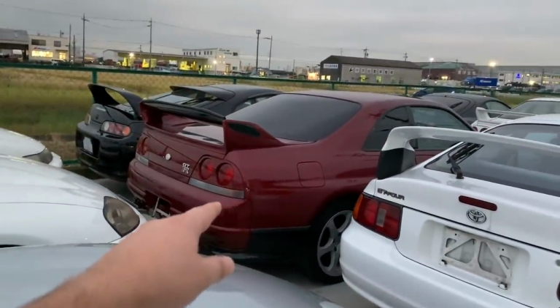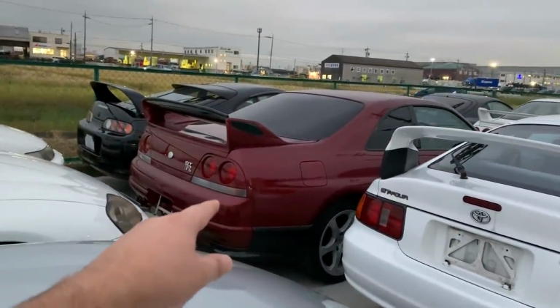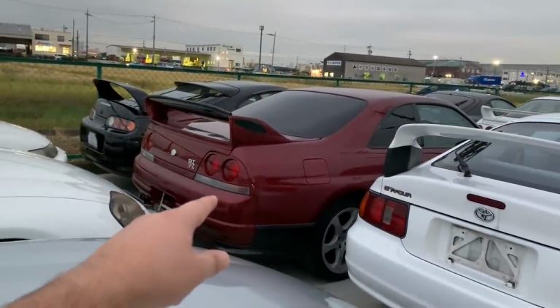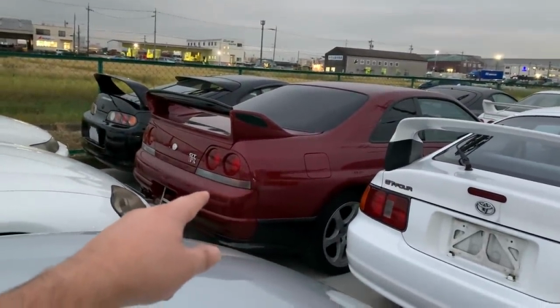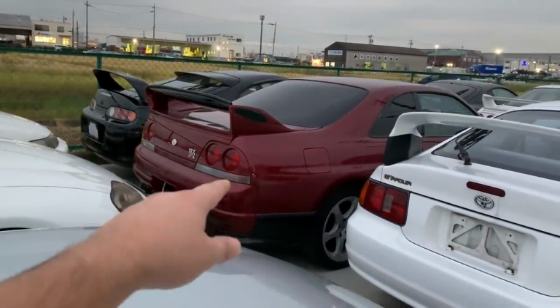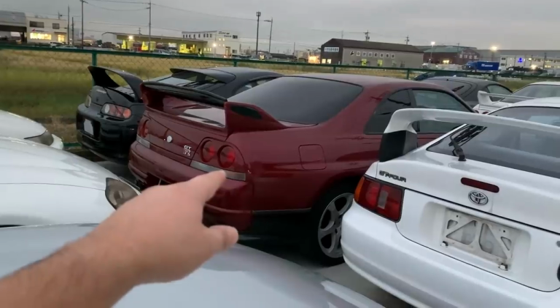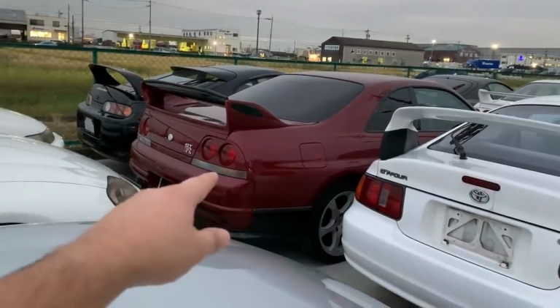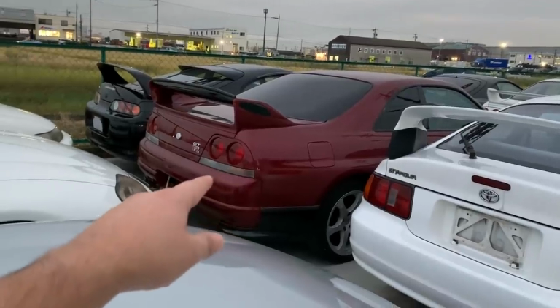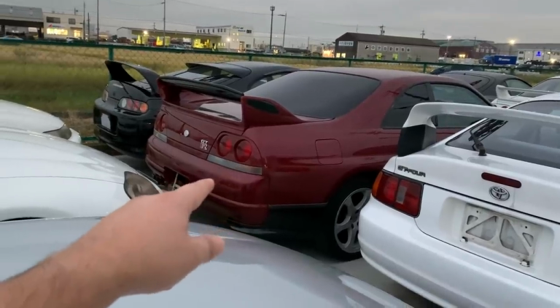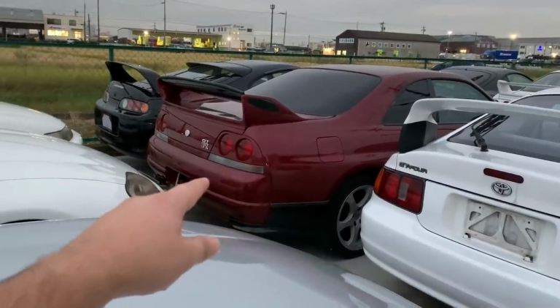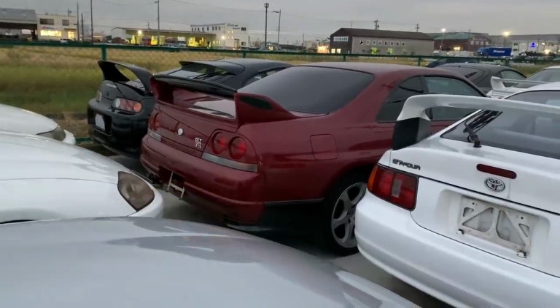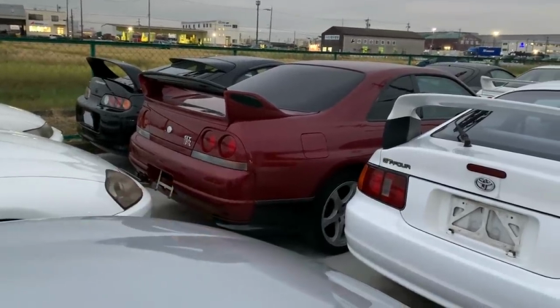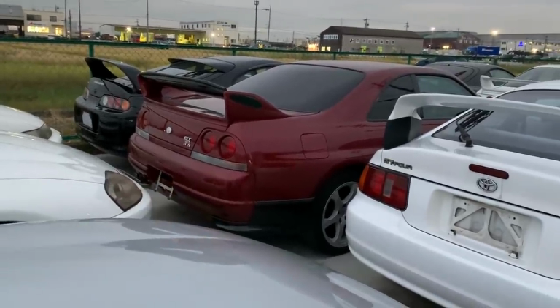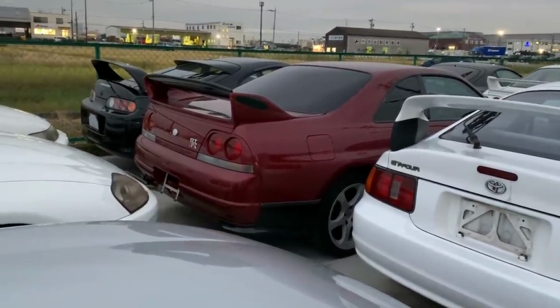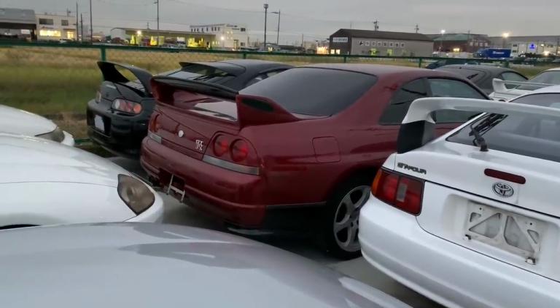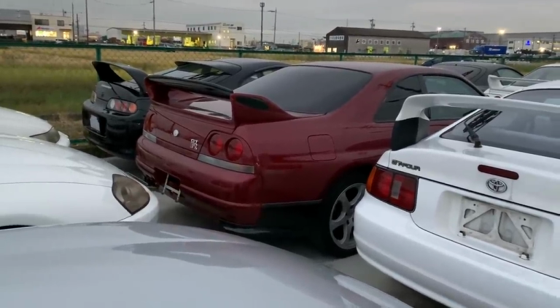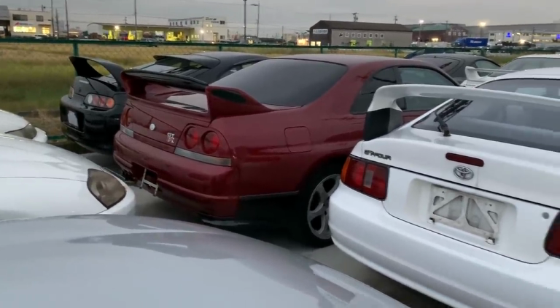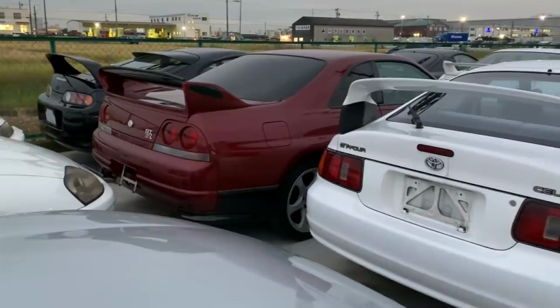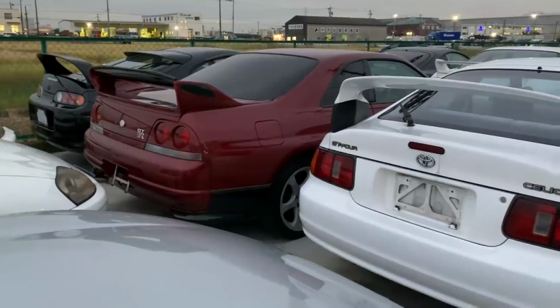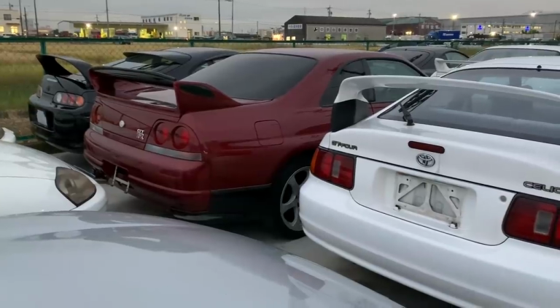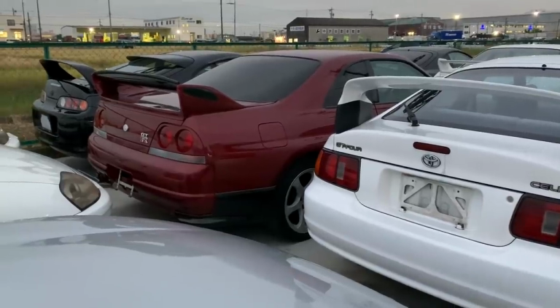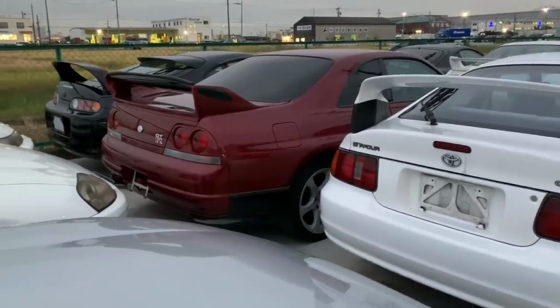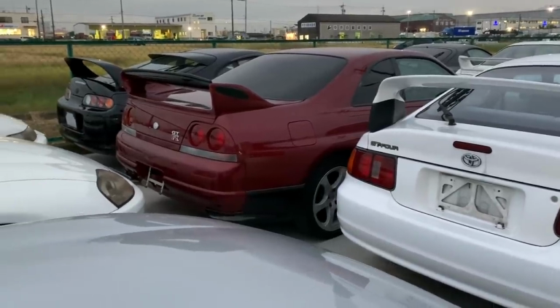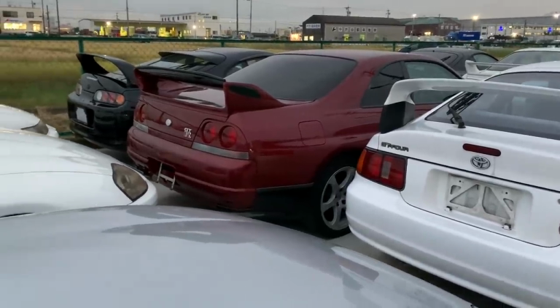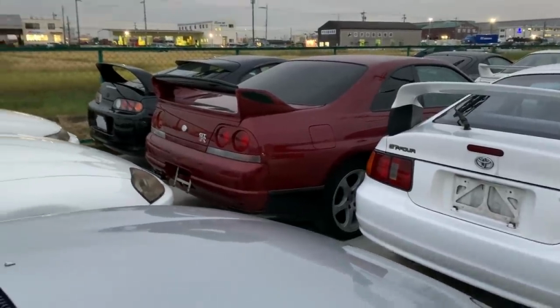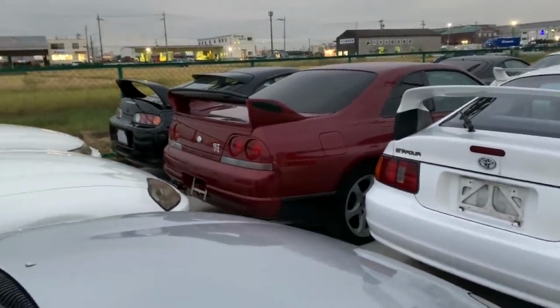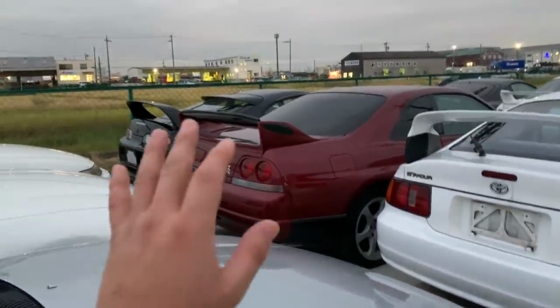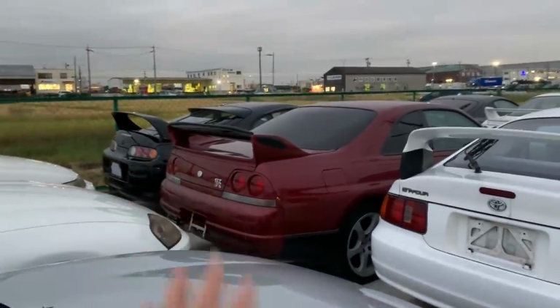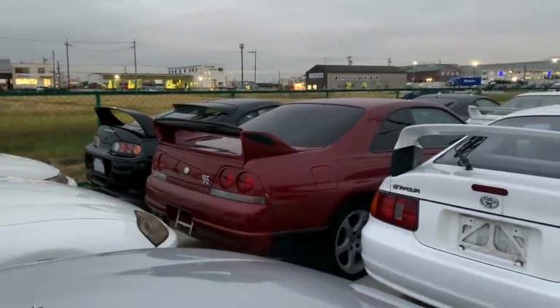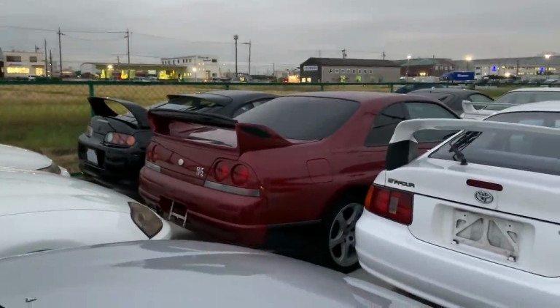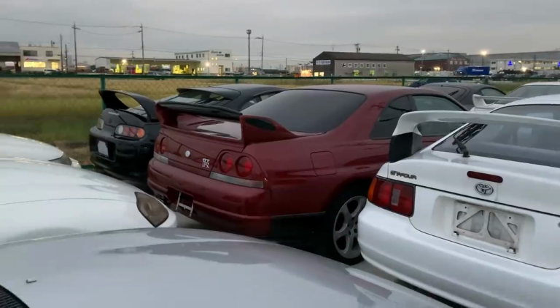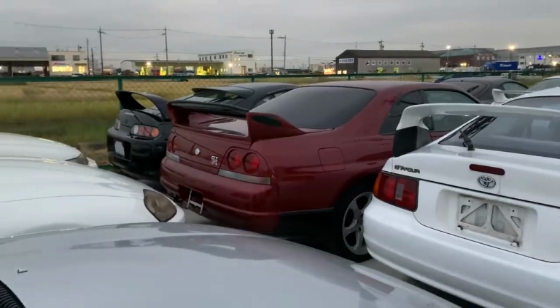A wine-red GTR 33 is going to be moved to our port-side yard very soon — it's been purchased by a customer whose name I can't remember off the top of my head — and it's going to be shipped to California very soon.